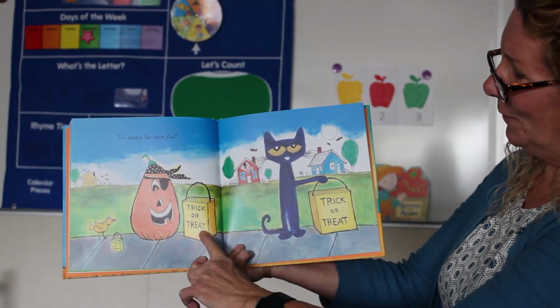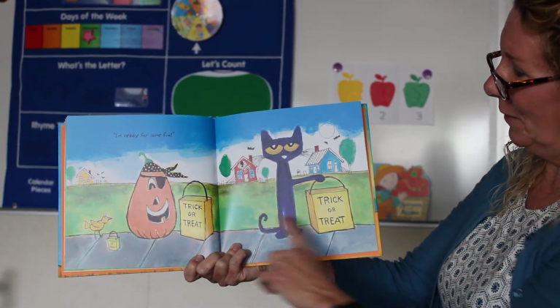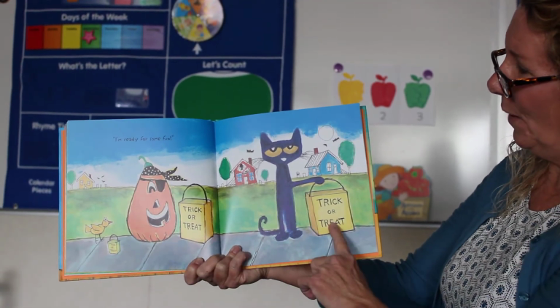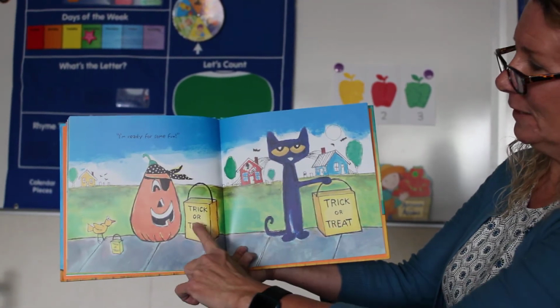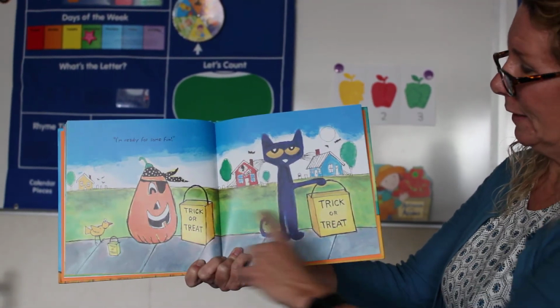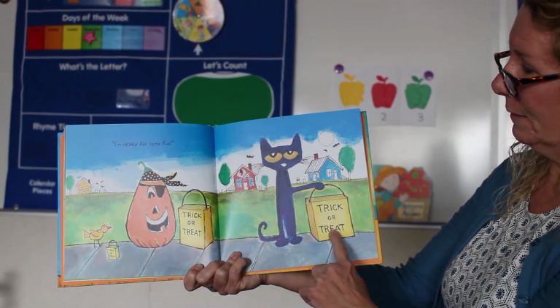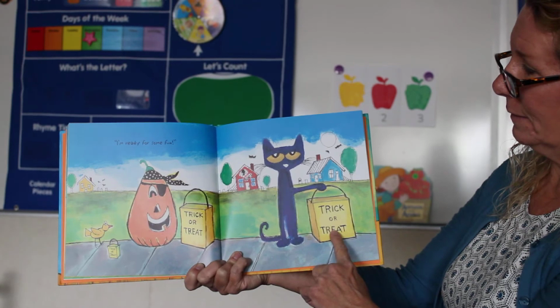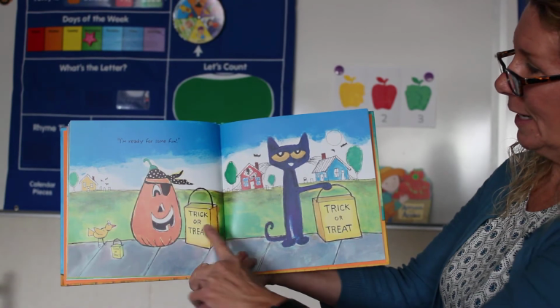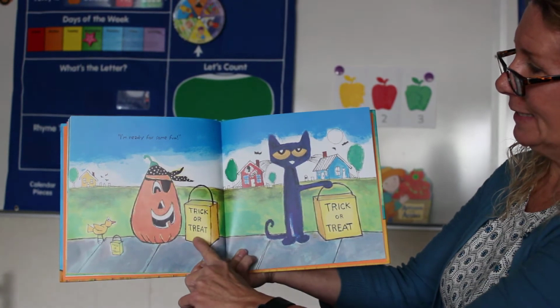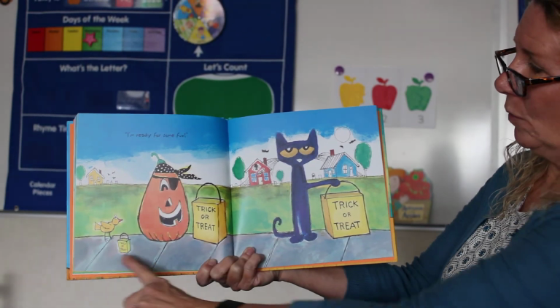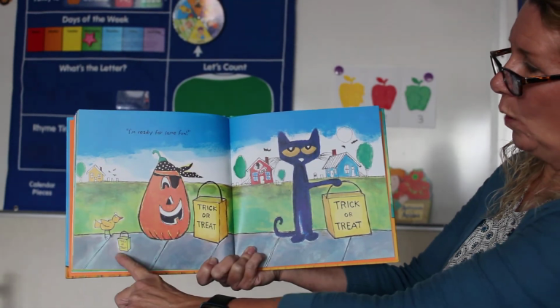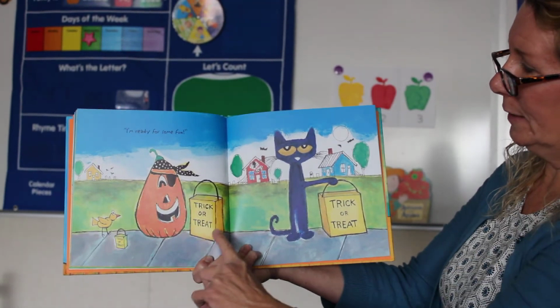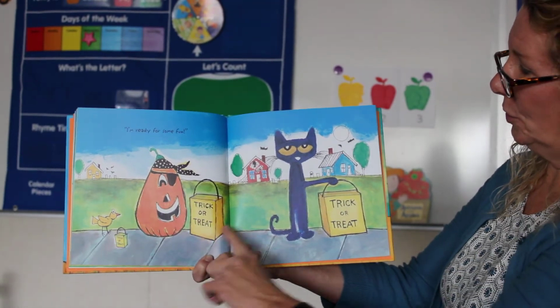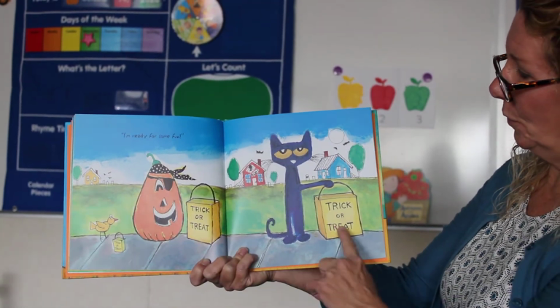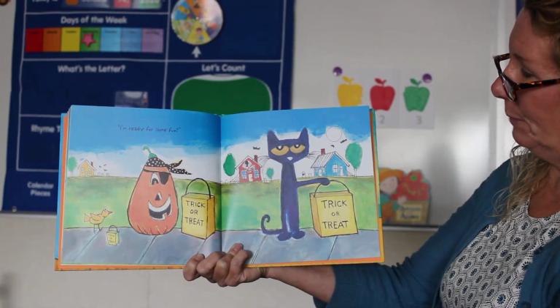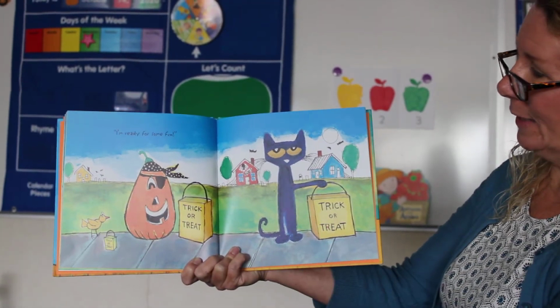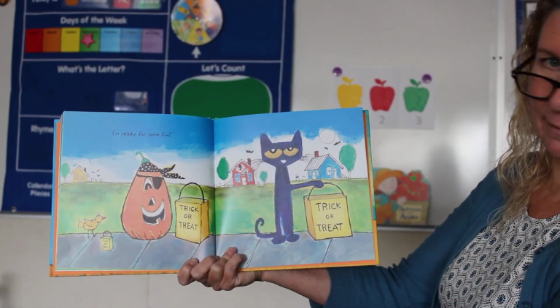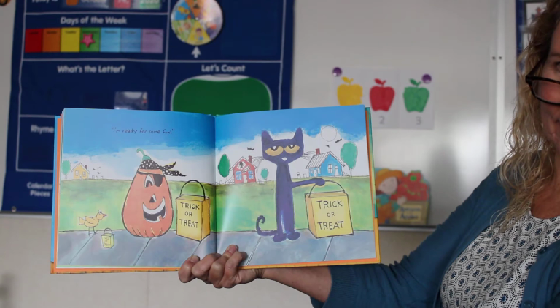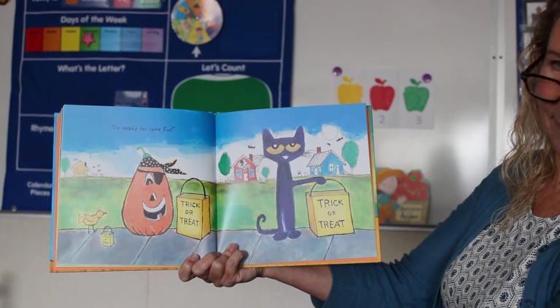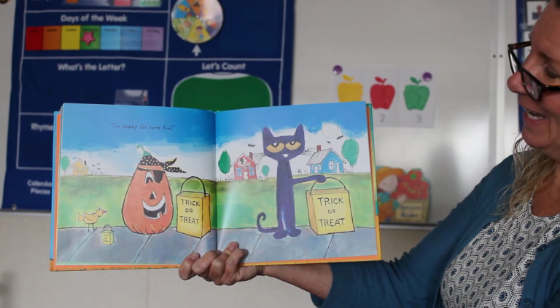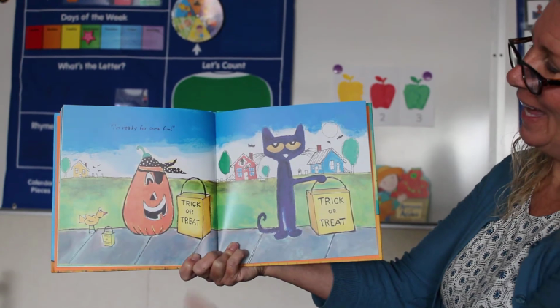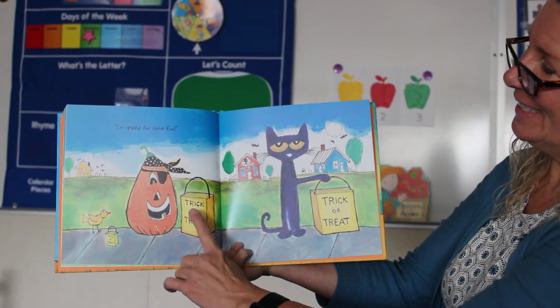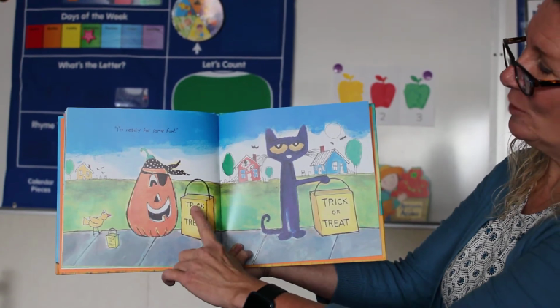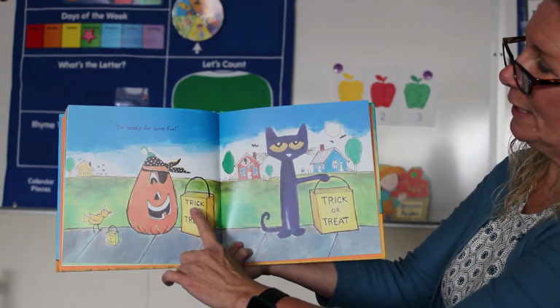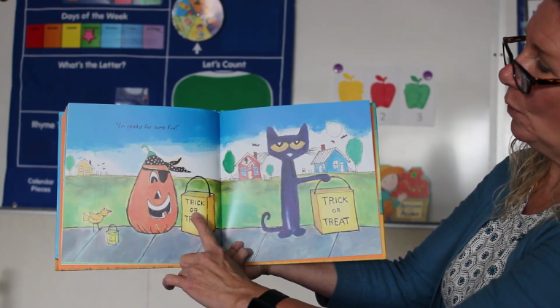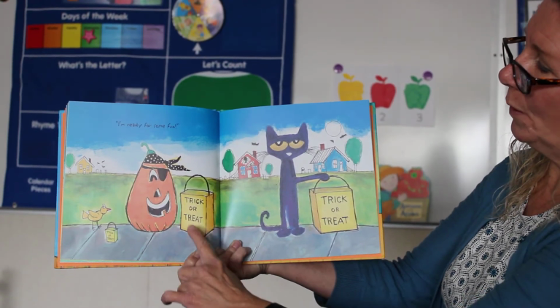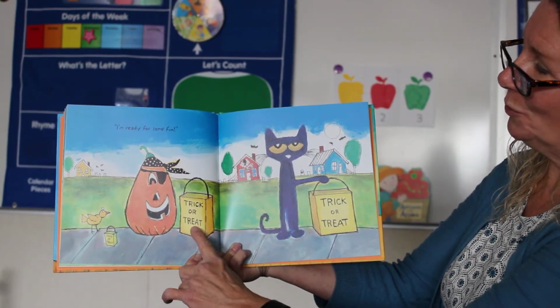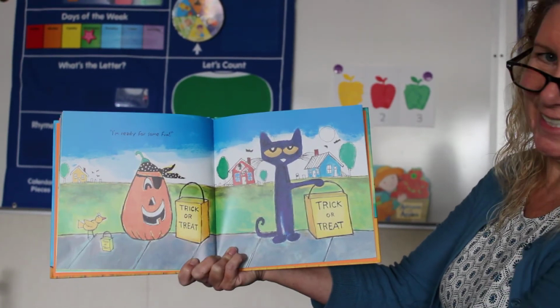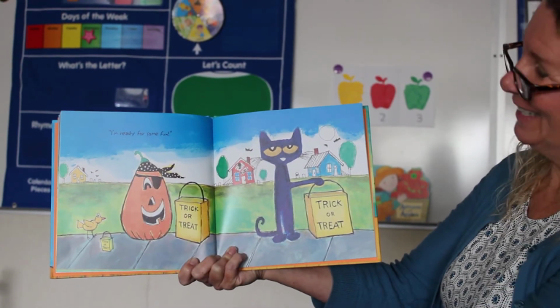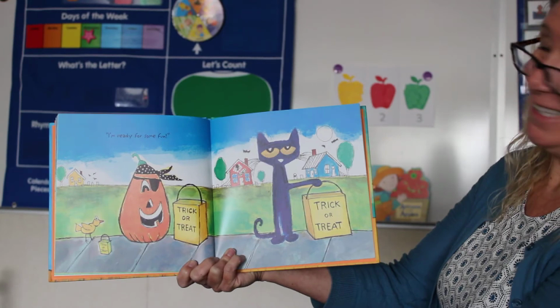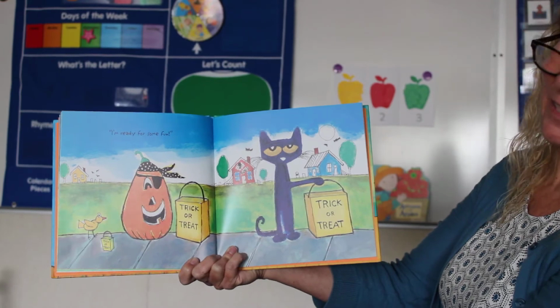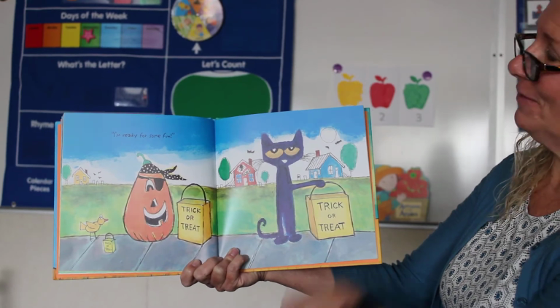What do you think they're going to go have fun doing? I see one, two, three bags. That says trick or treat. That does look like fun.